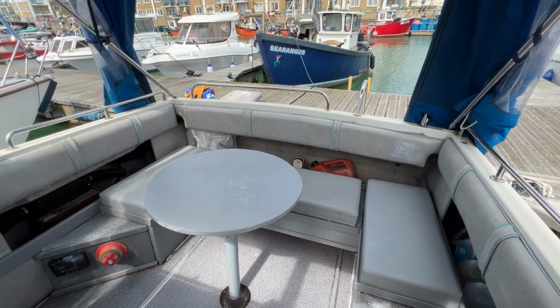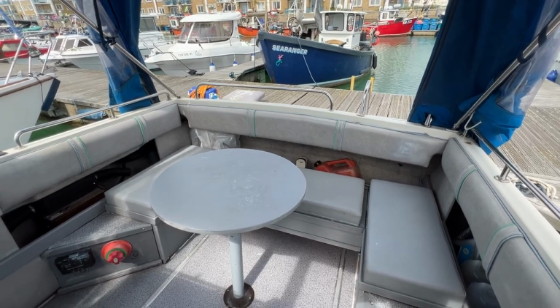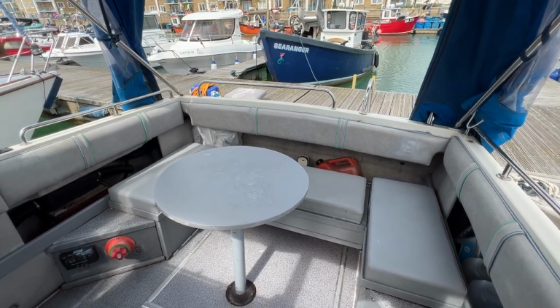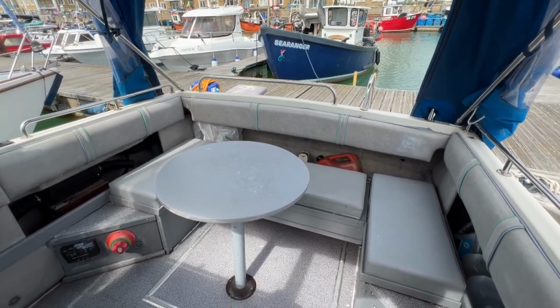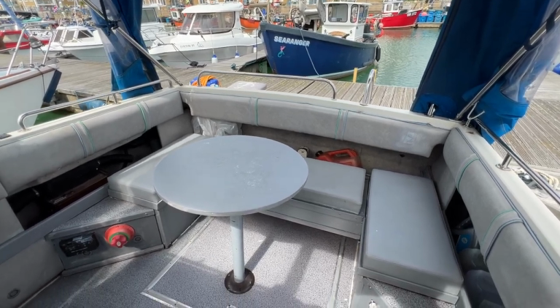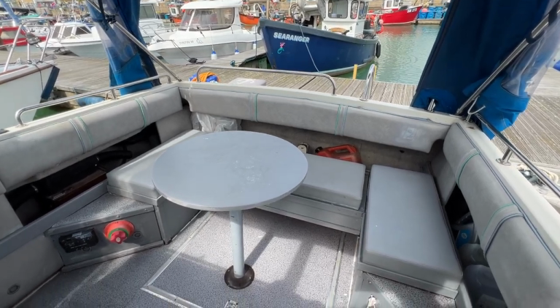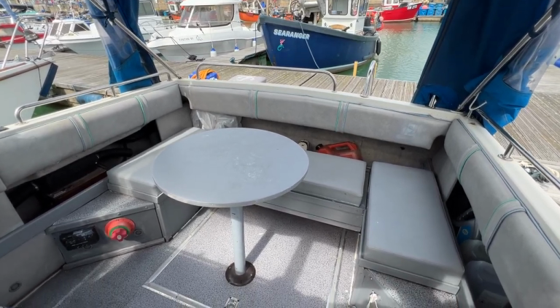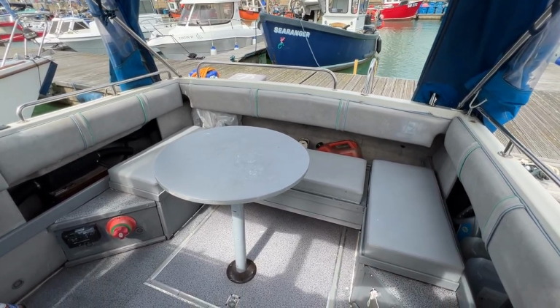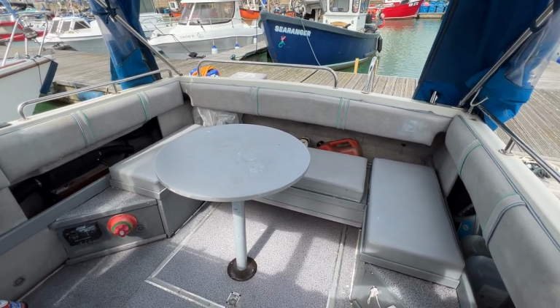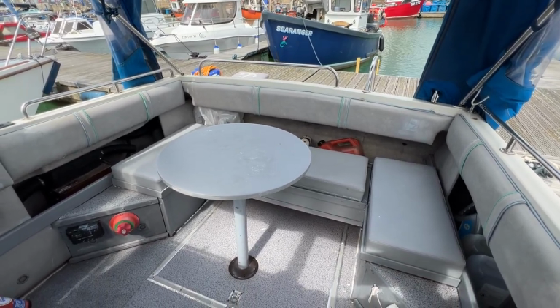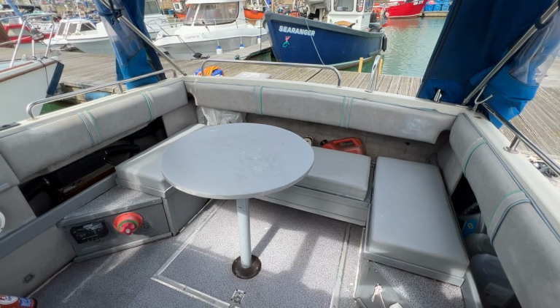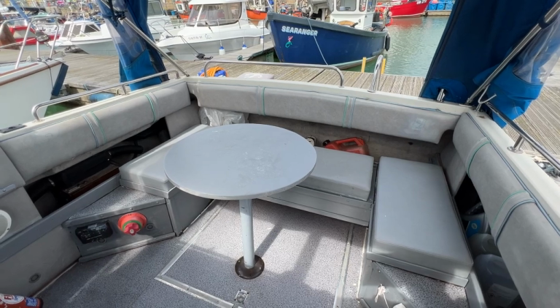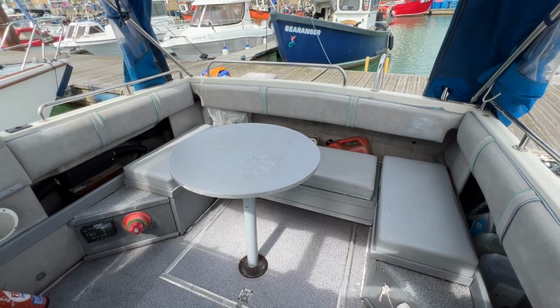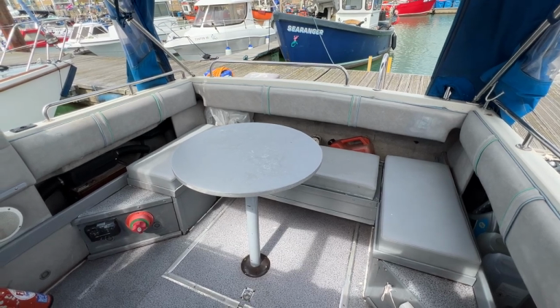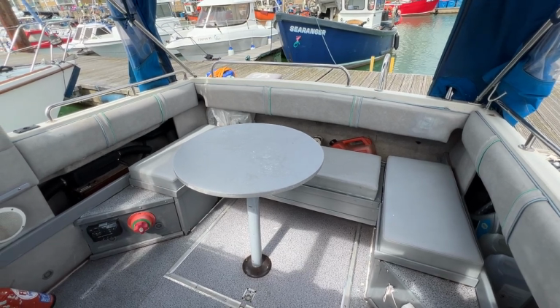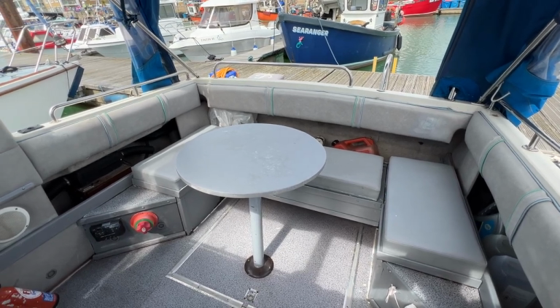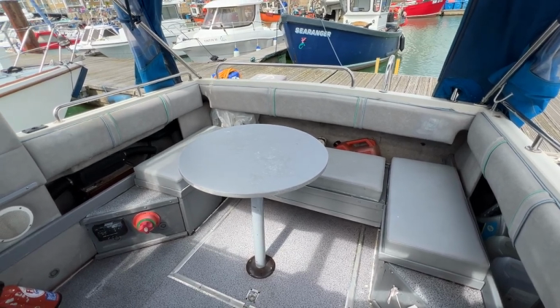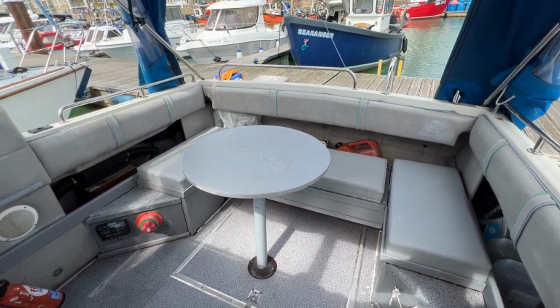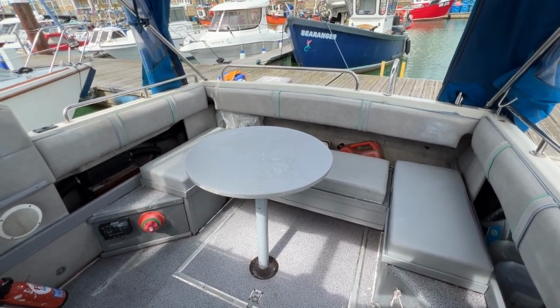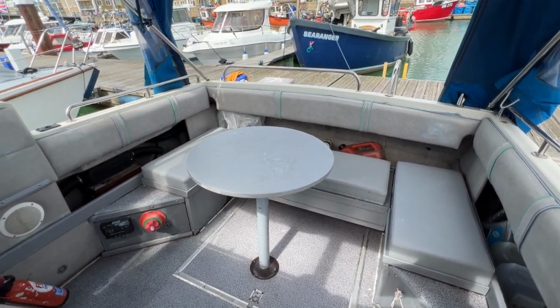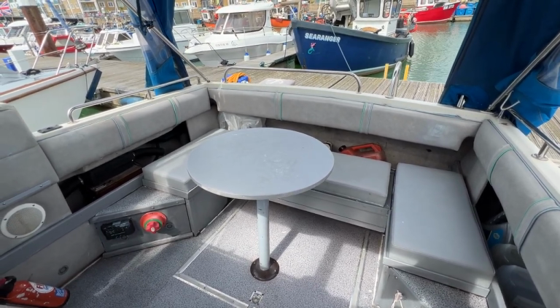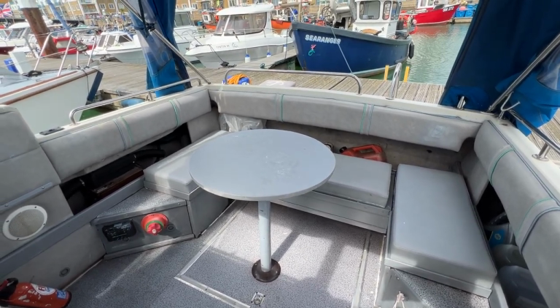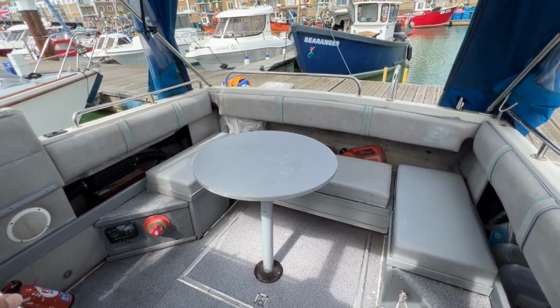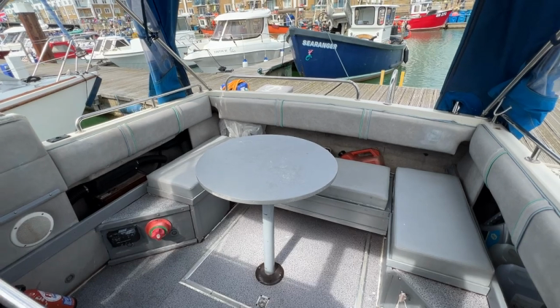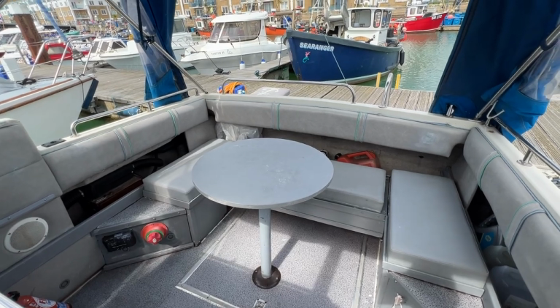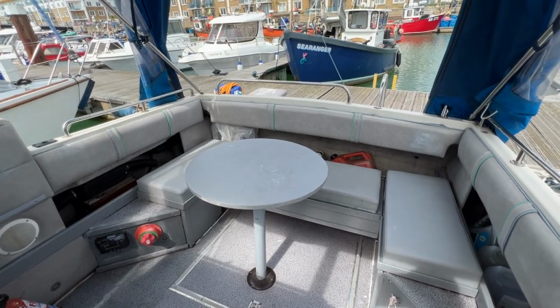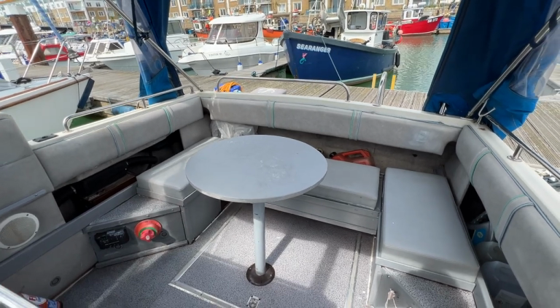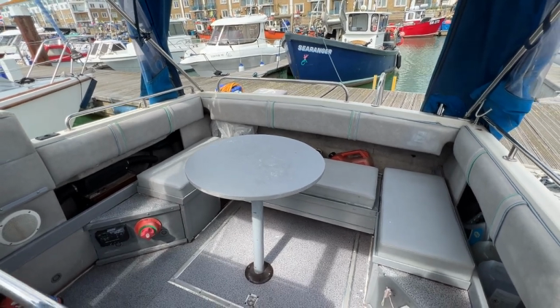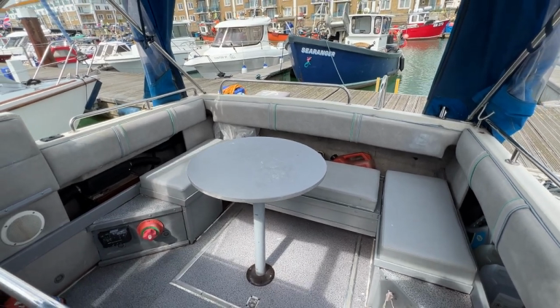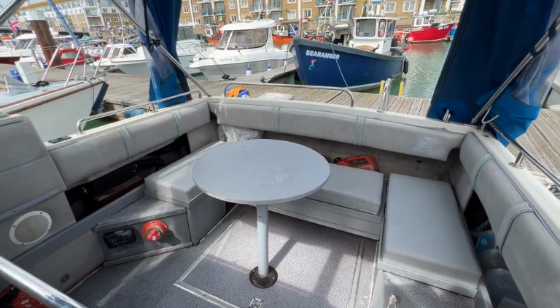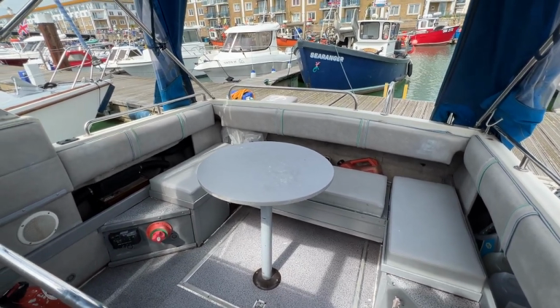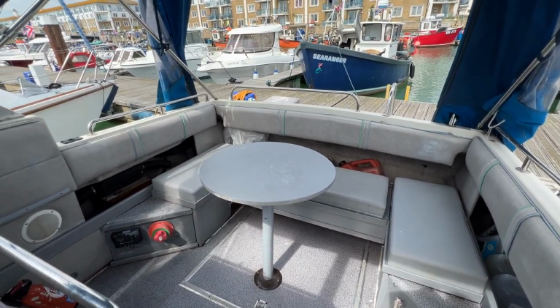Hello everybody and welcome for a look around the cockpit and interior of this Falcon boat. We're going to have a quick look around just to give you an idea of her layout, her arrangements, what's fitted and if she might be a space you'd like to occupy.